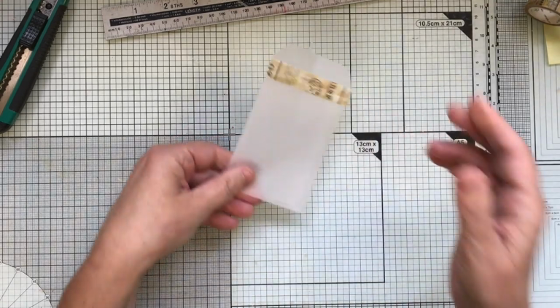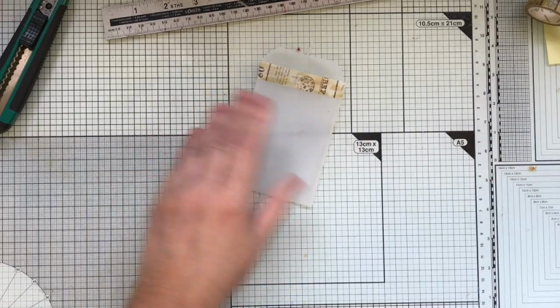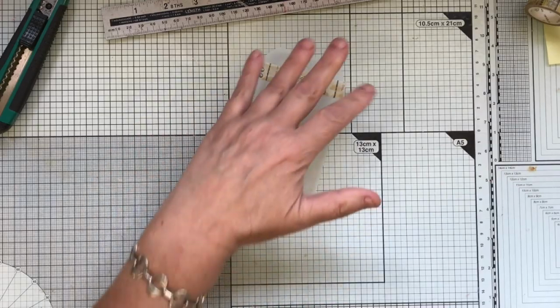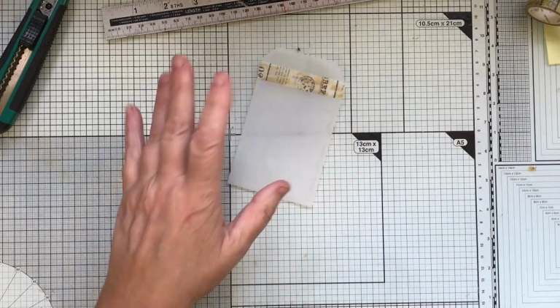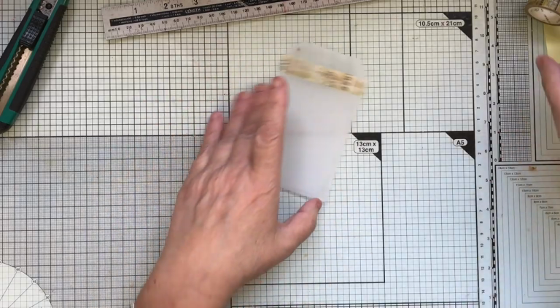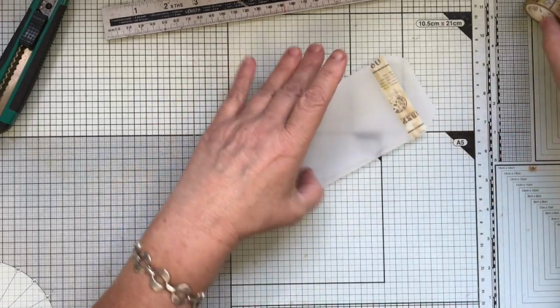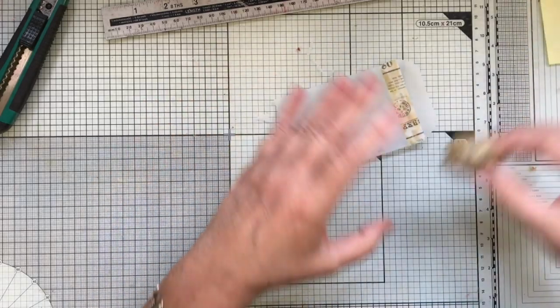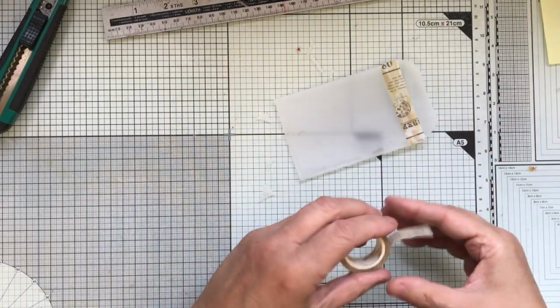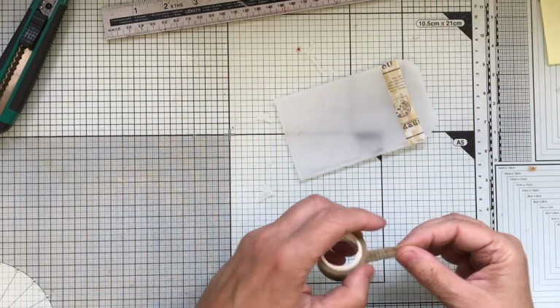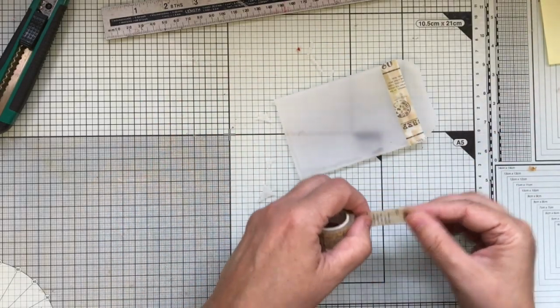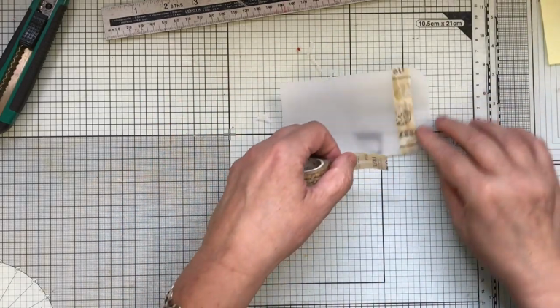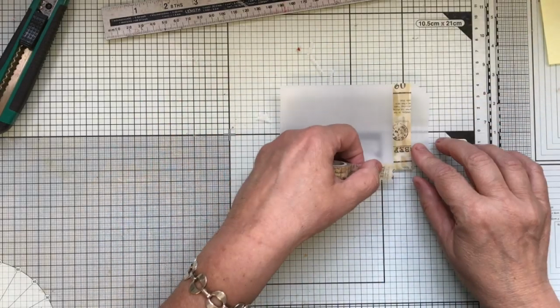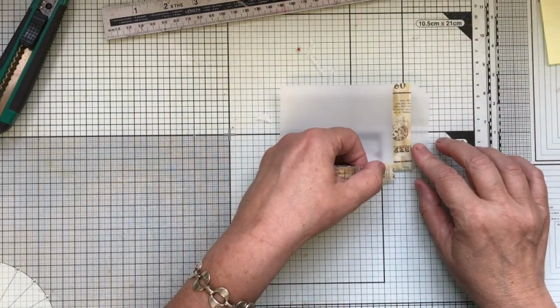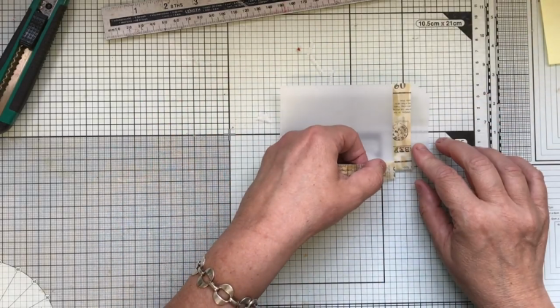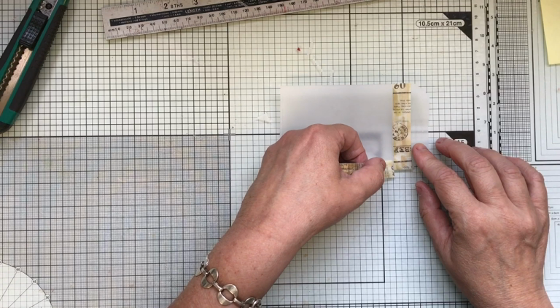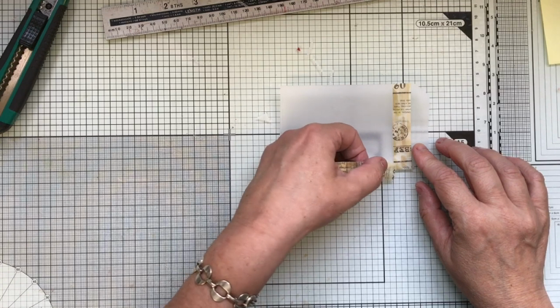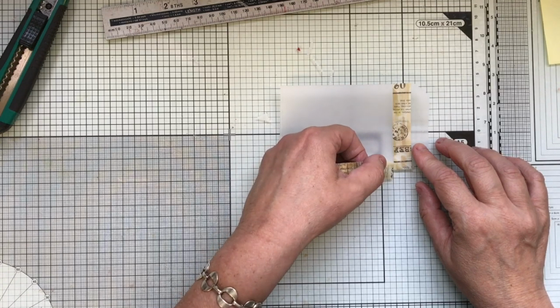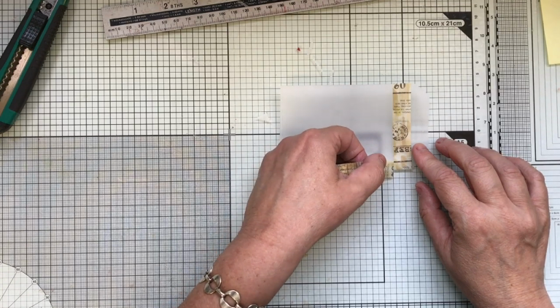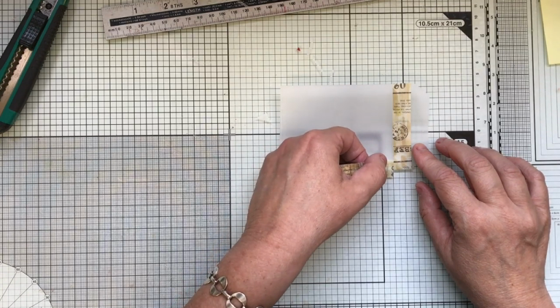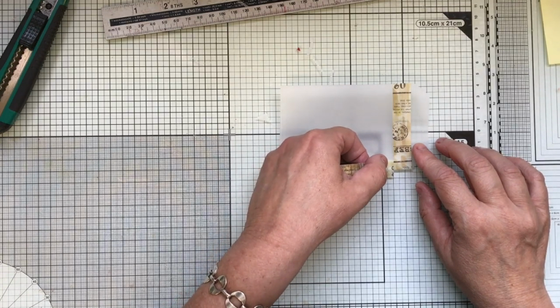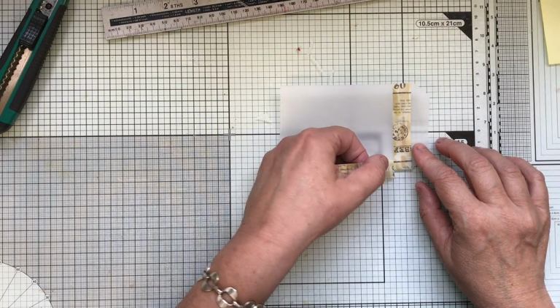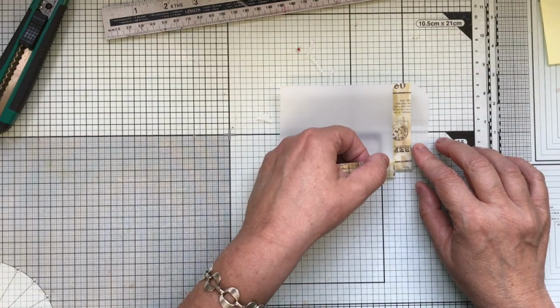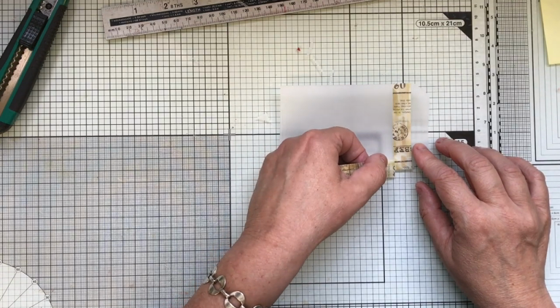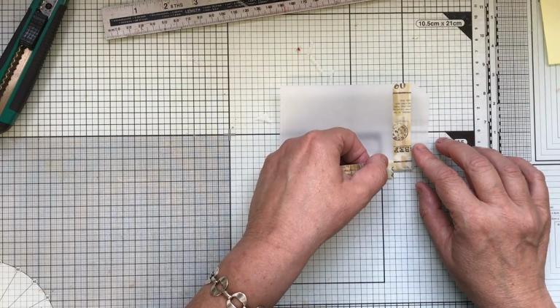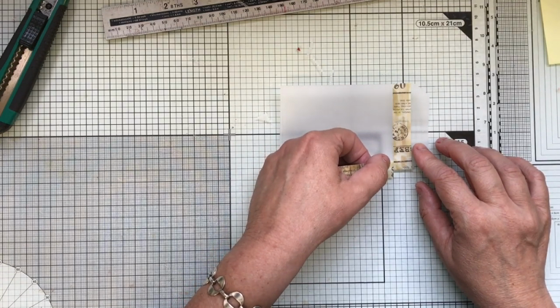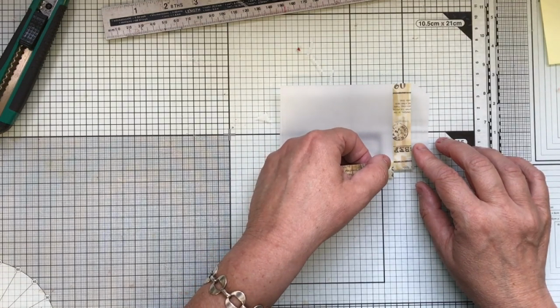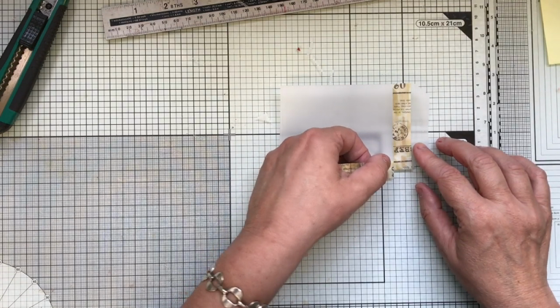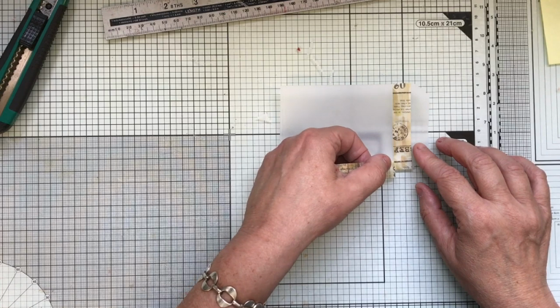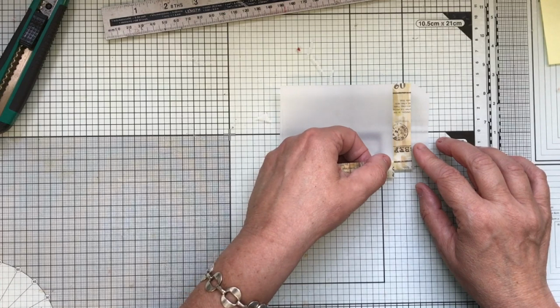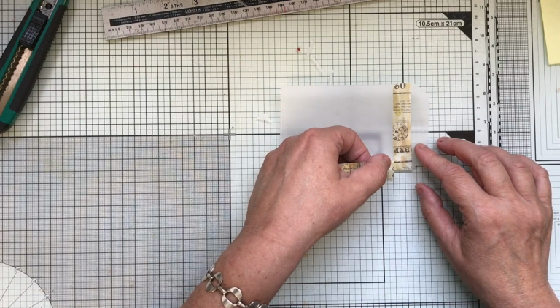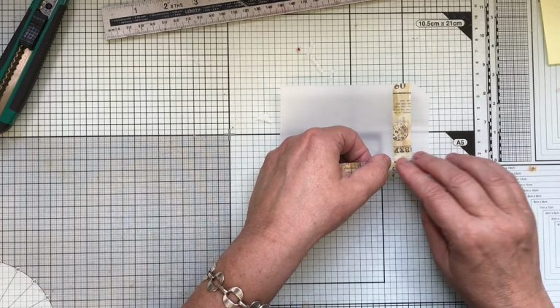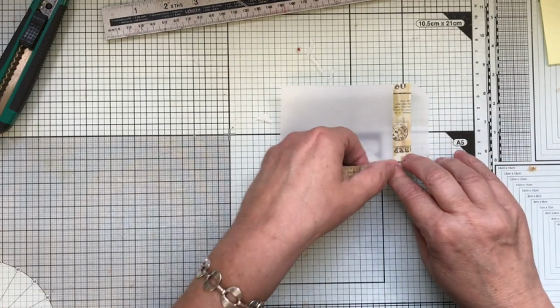Anything like this I tend to stitch — I'm trying to show you just in case you haven't got a sewing machine — but I'm going to make sure that lines up there.